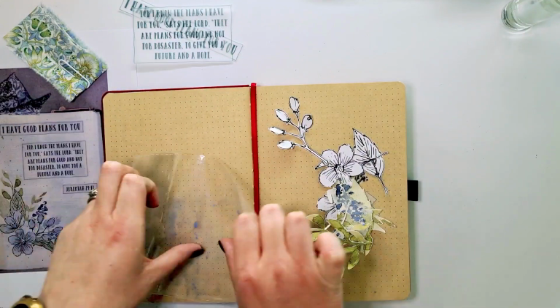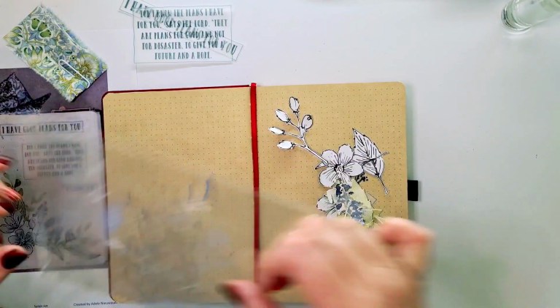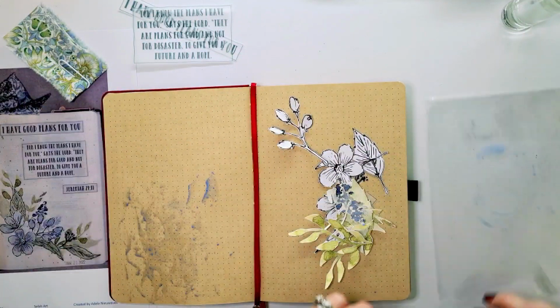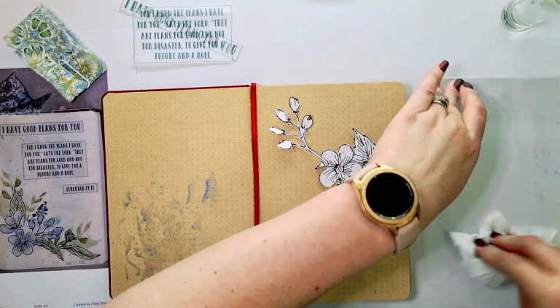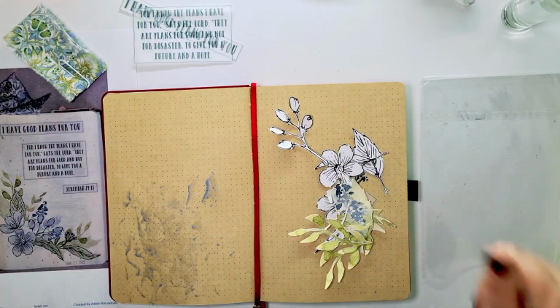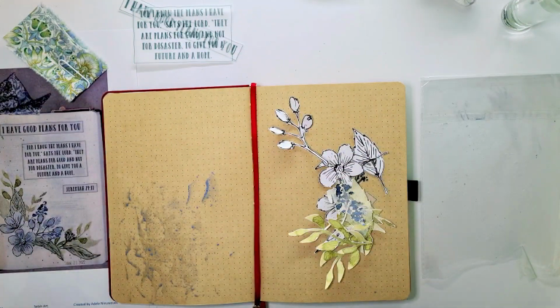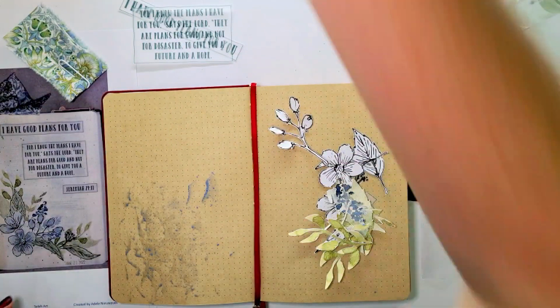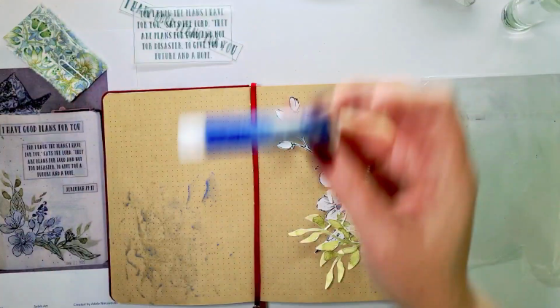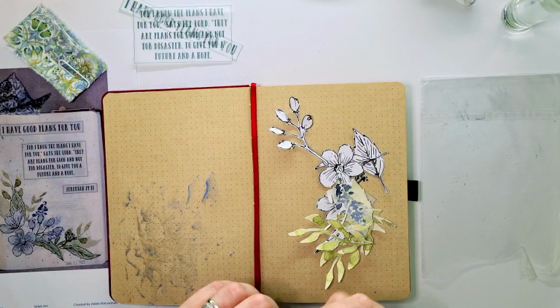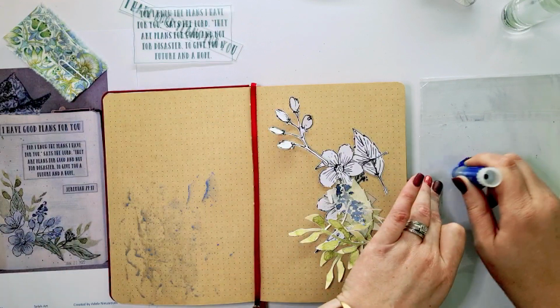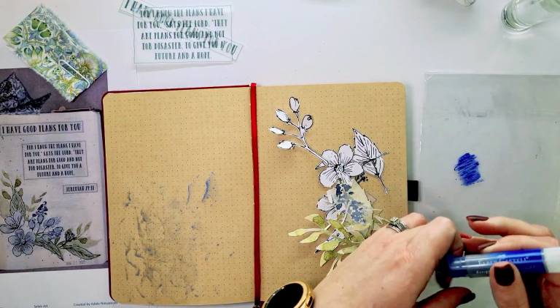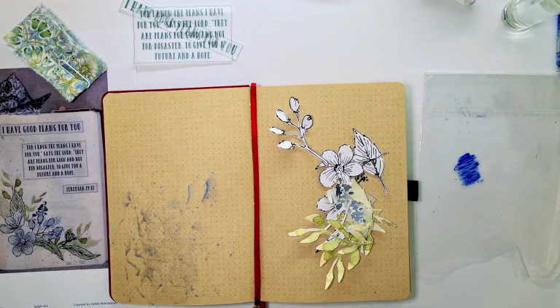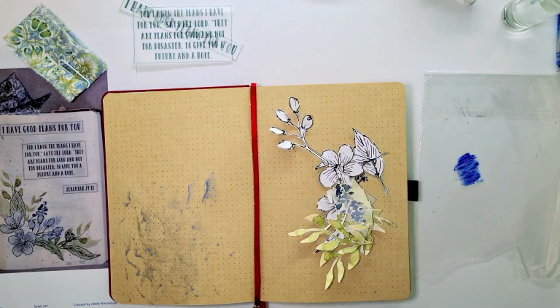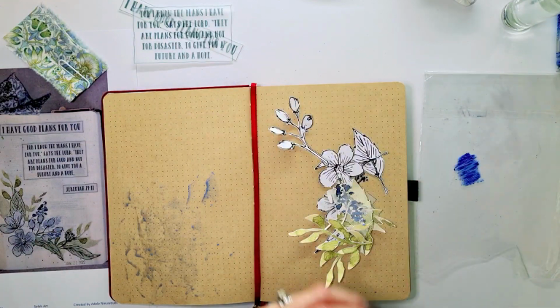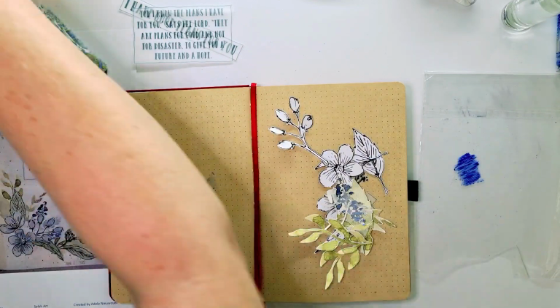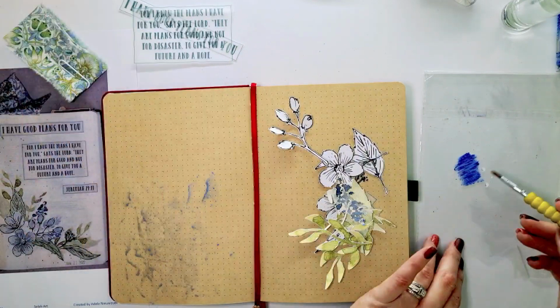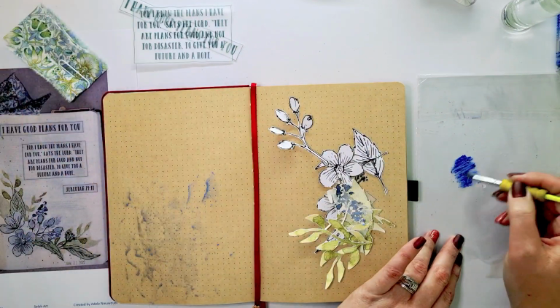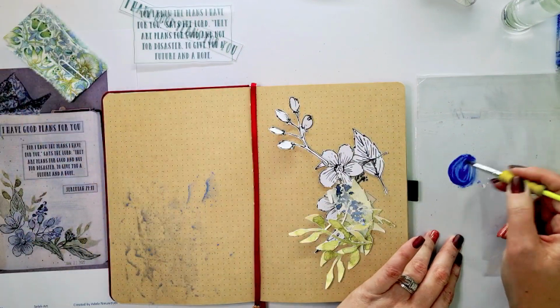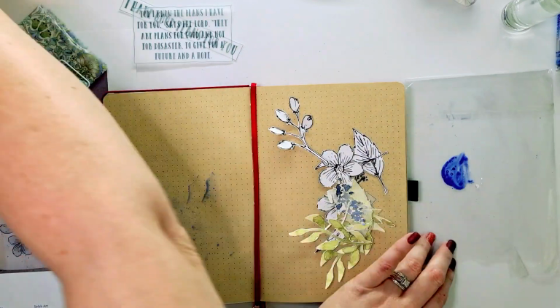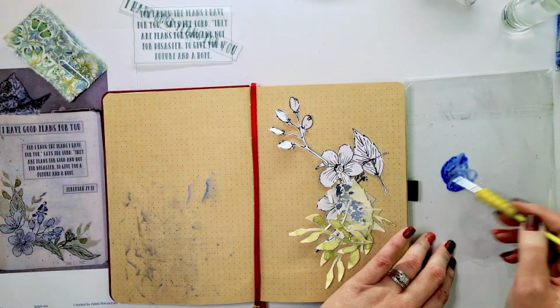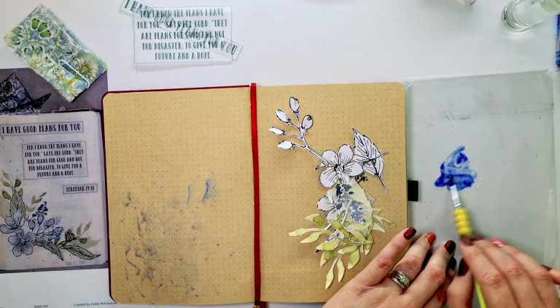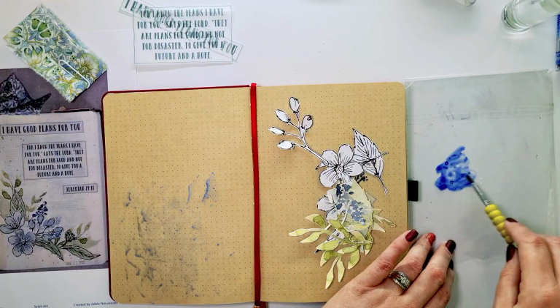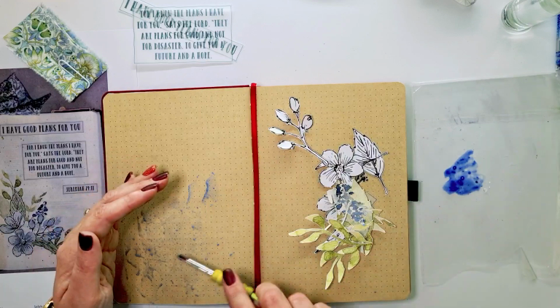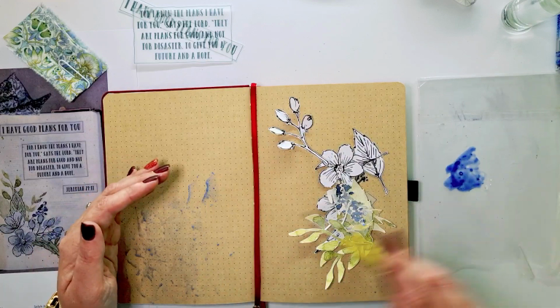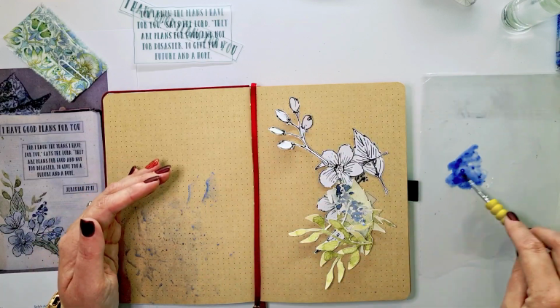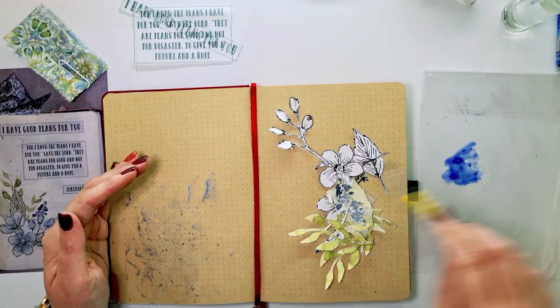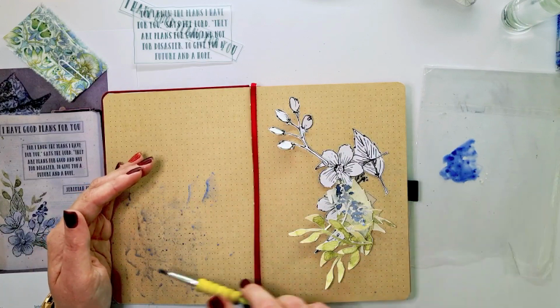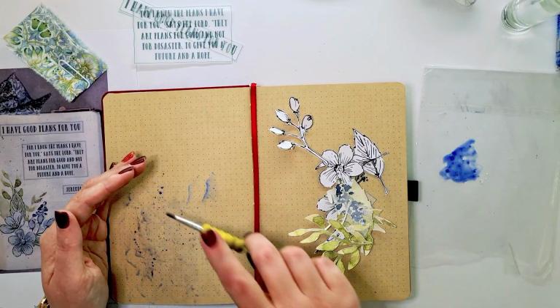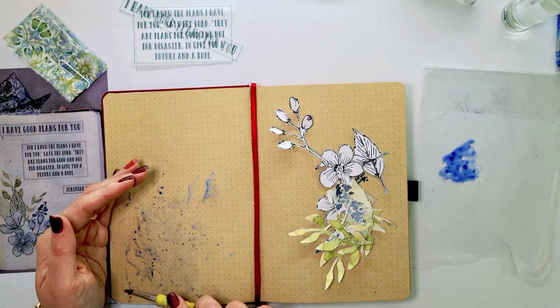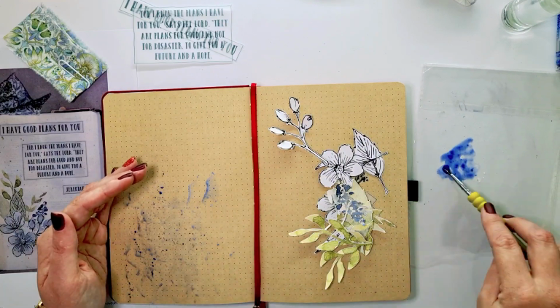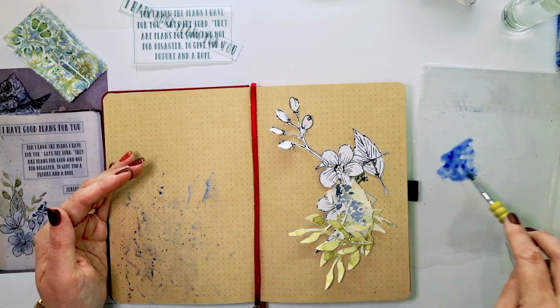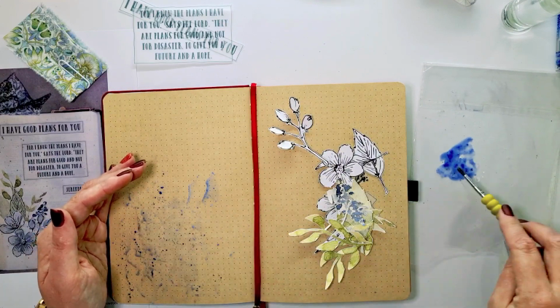This is the planner in which I'm writing a lot of my daily verses and goodies like that. So I'm using a Sailor Art Creations kit. This is by Adele Nevote. She's such a sweetheart and she sent me this kit and I am going to do my little cover page with it.